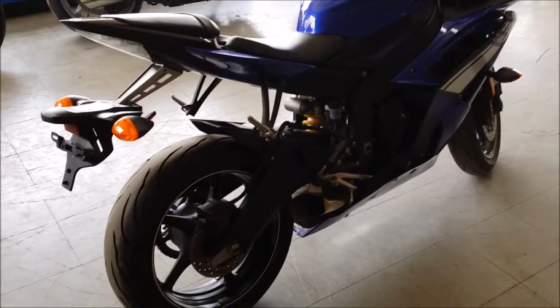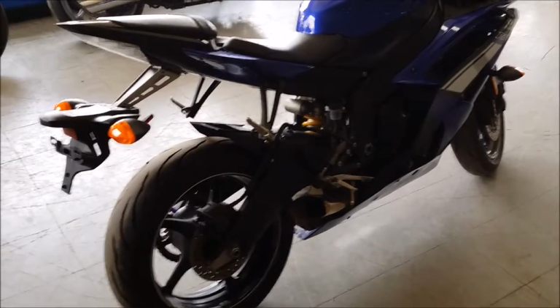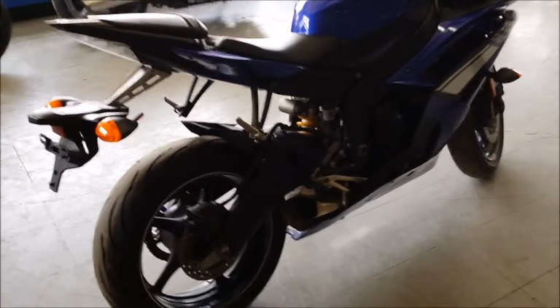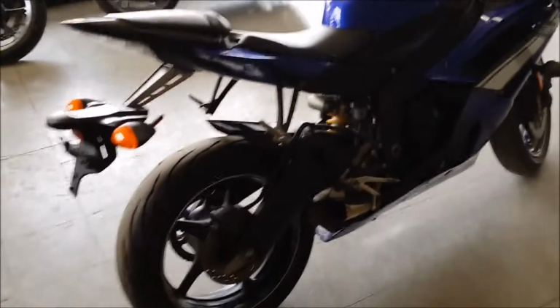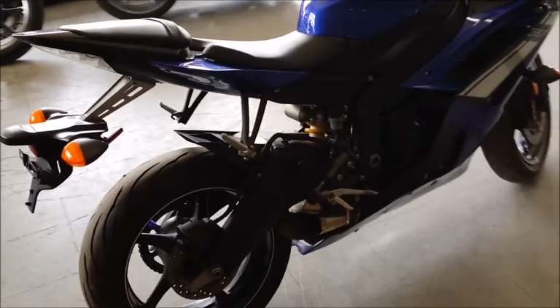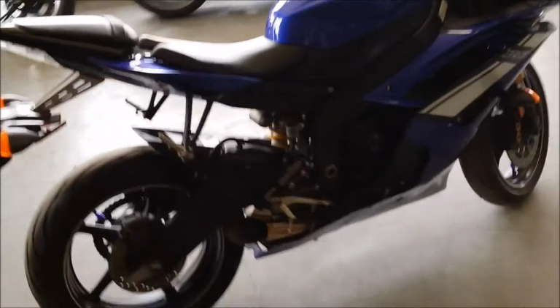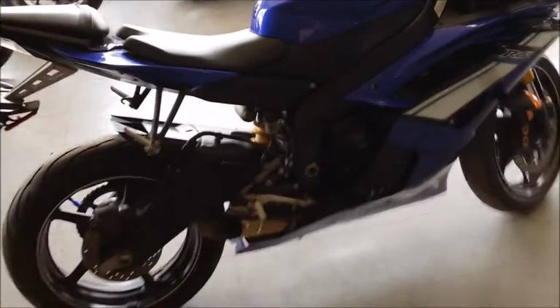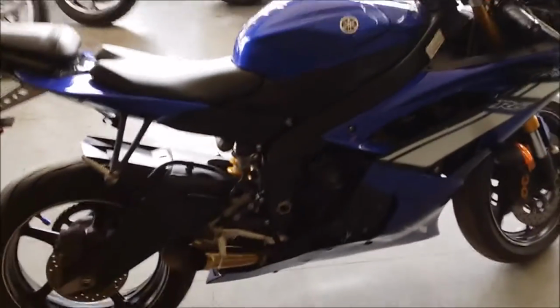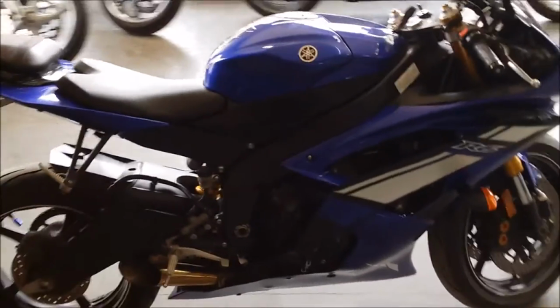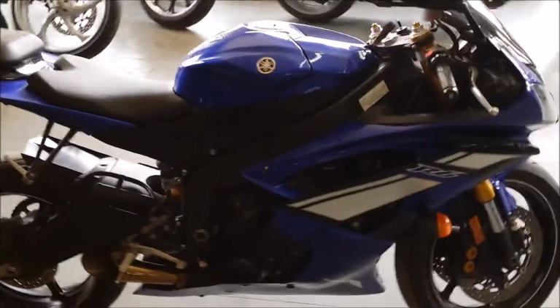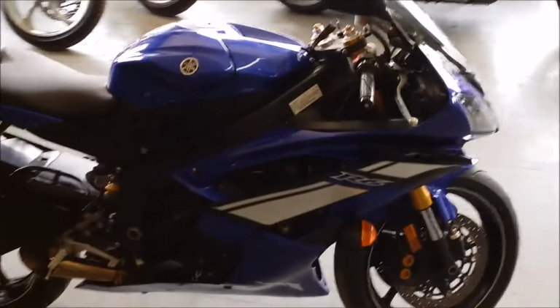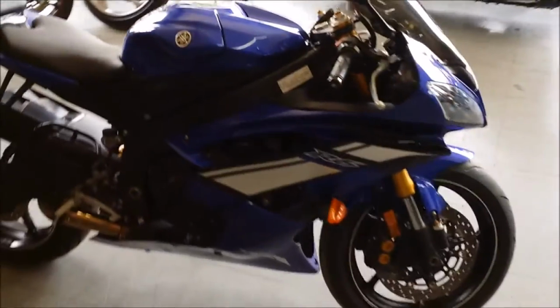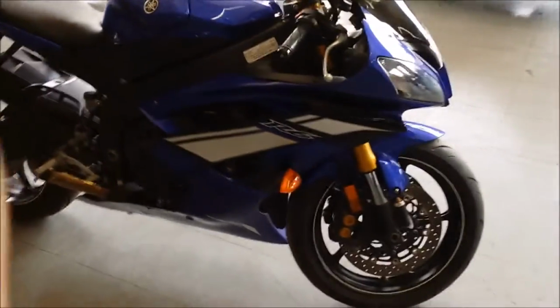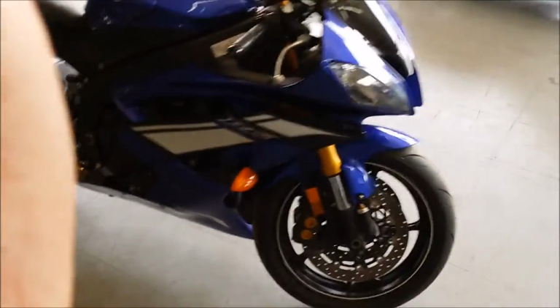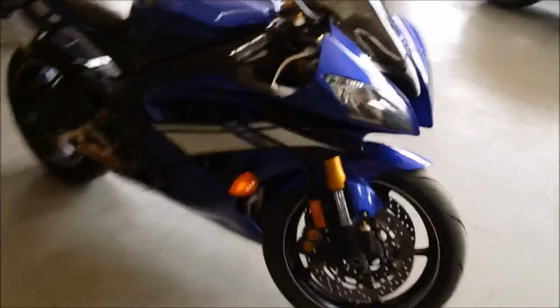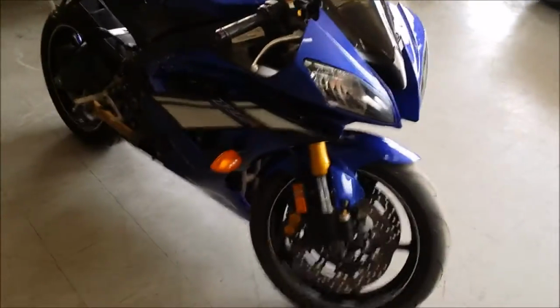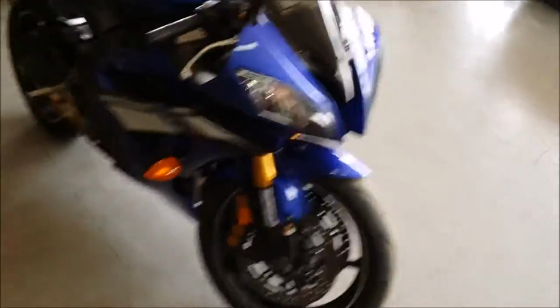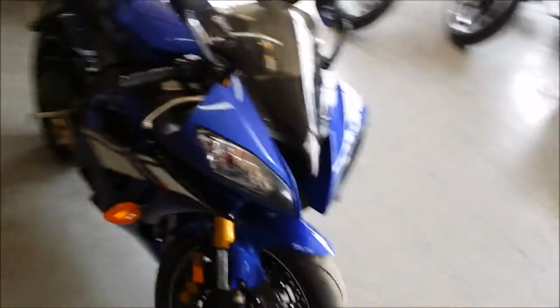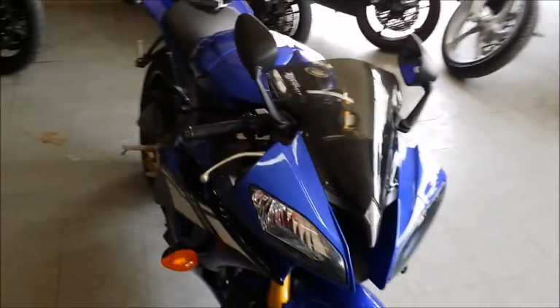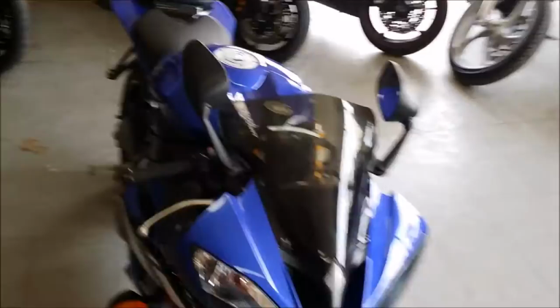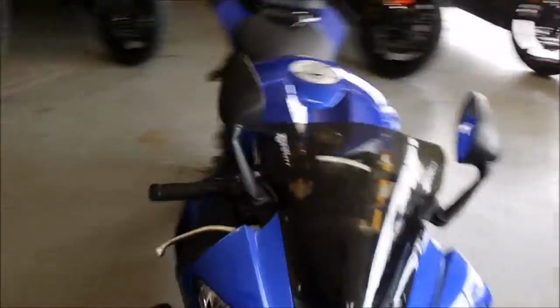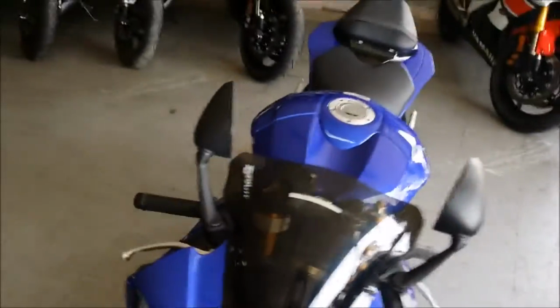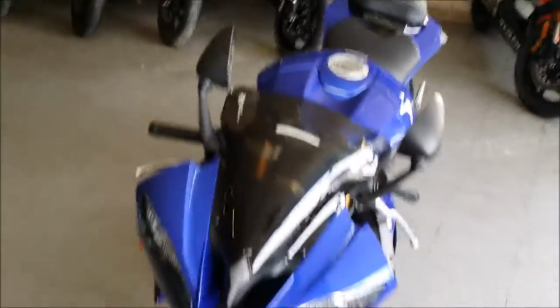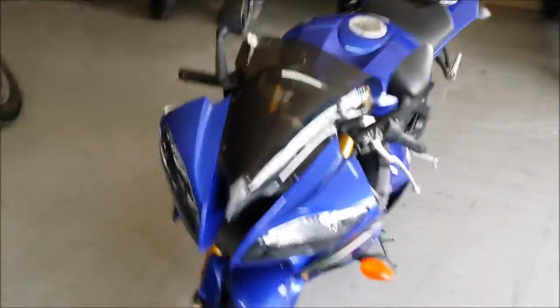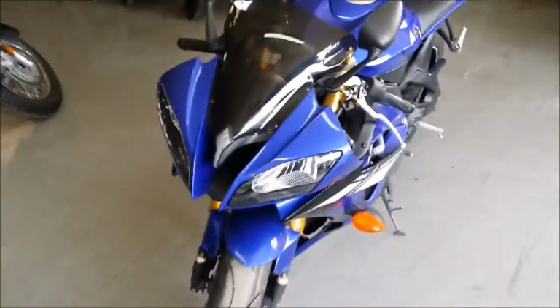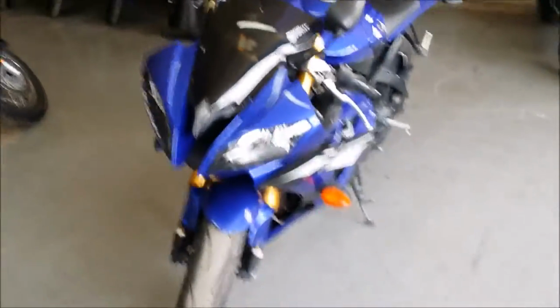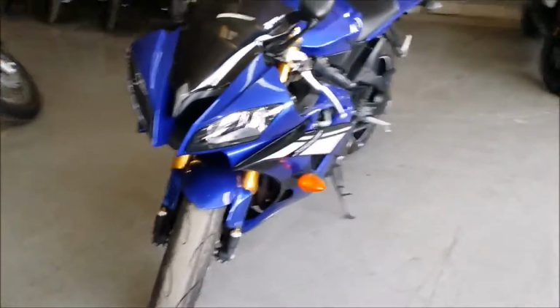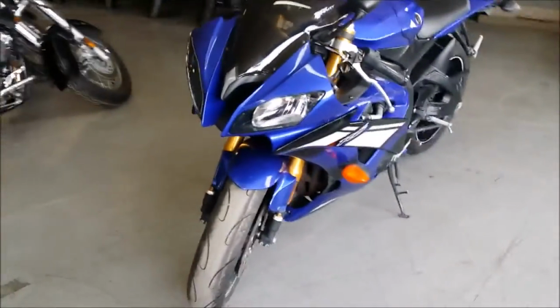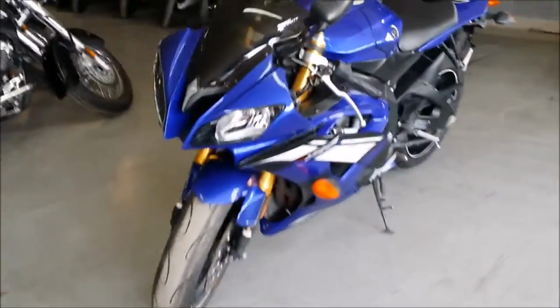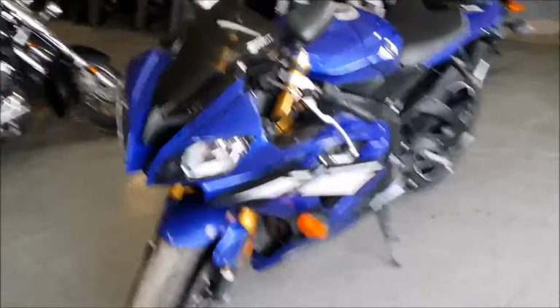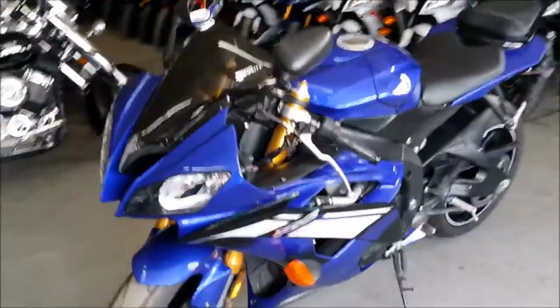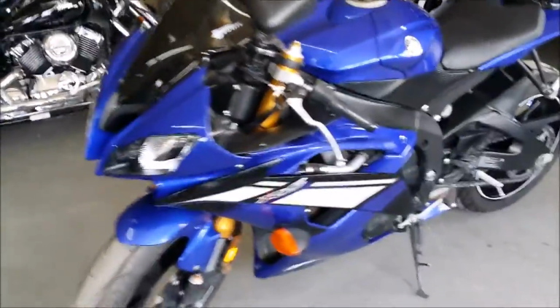We have a 2012 Yamaha R6 Trot Rocket for sale in Racing Yamaha Blue. Save thousands from new. This bike only has 5,013 miles on it. Super clean, needs nothing. Has a megaphone exhaust that makes this bike sound as cool as it looks.